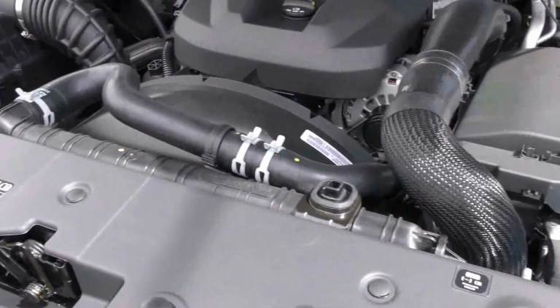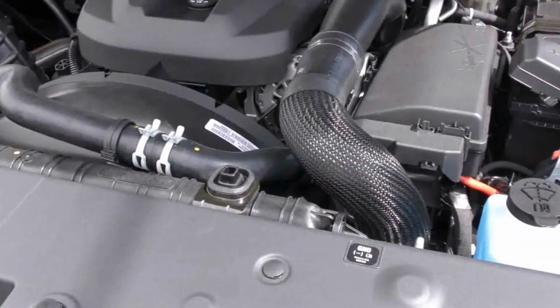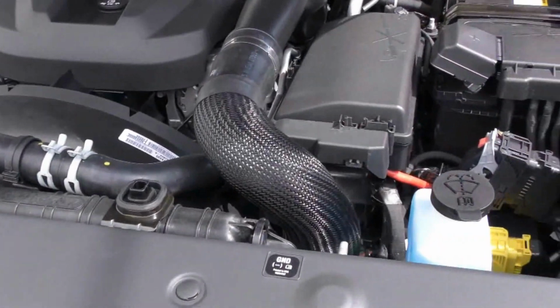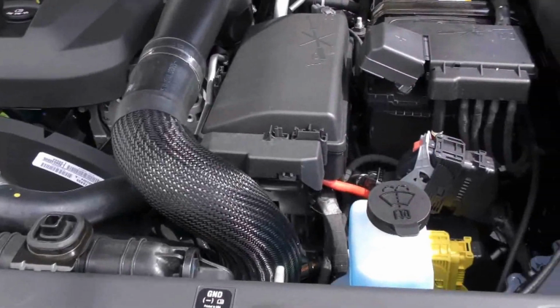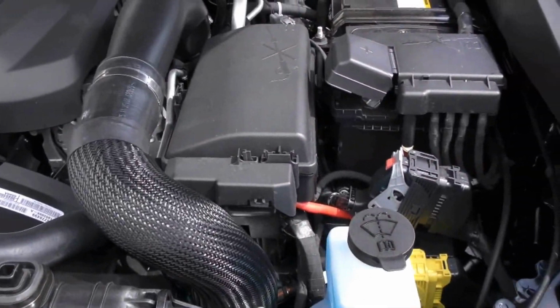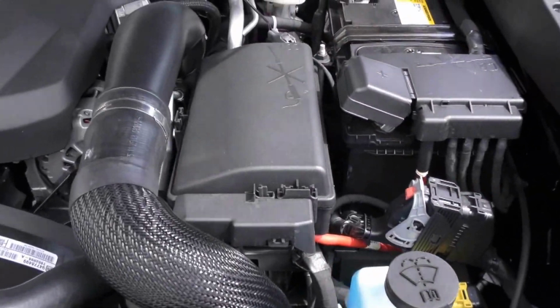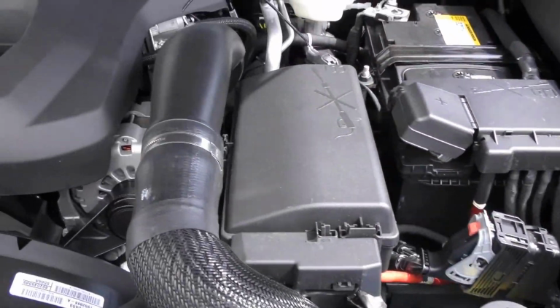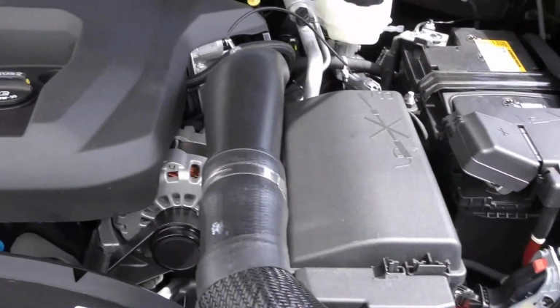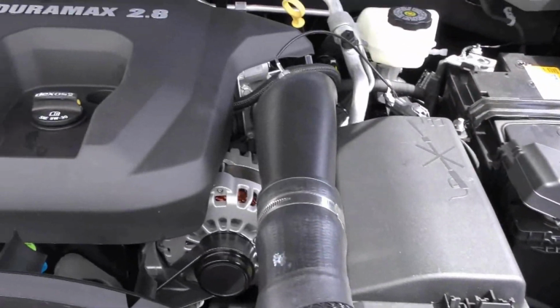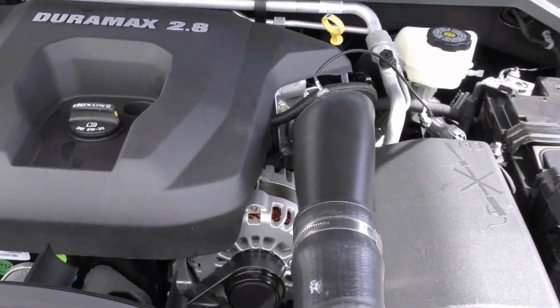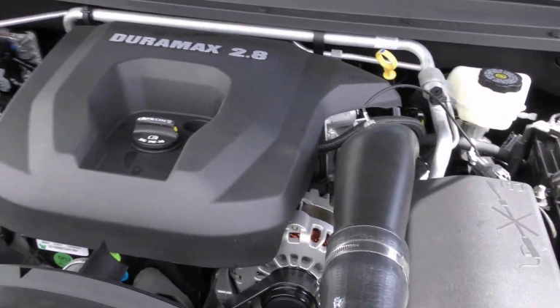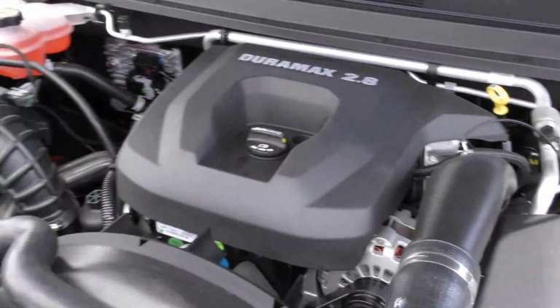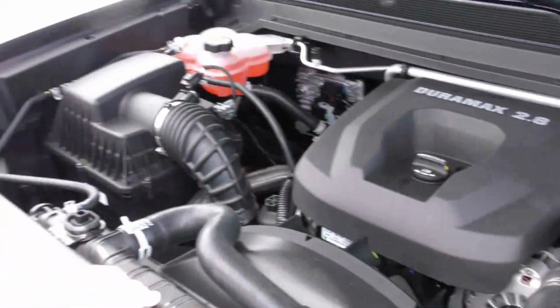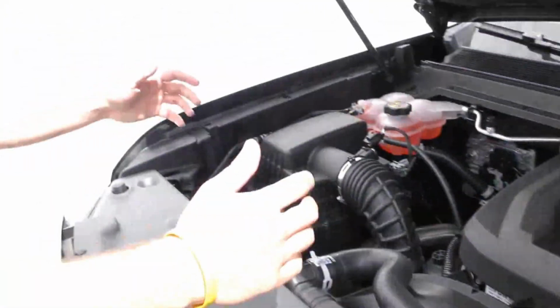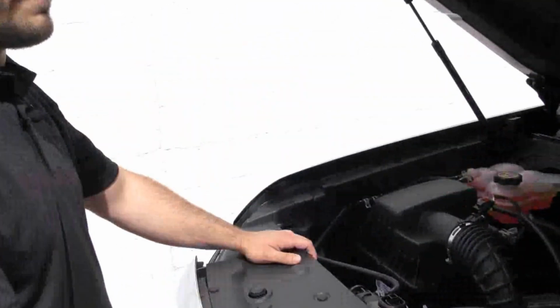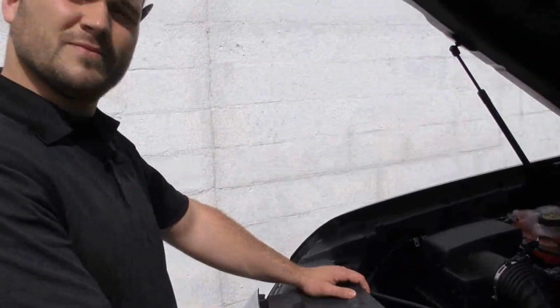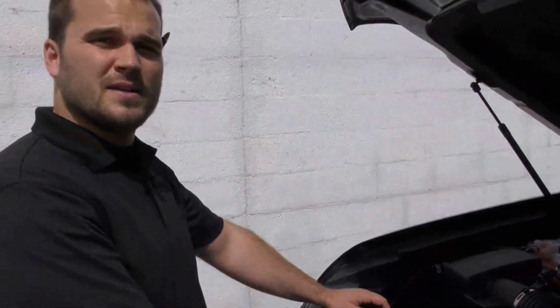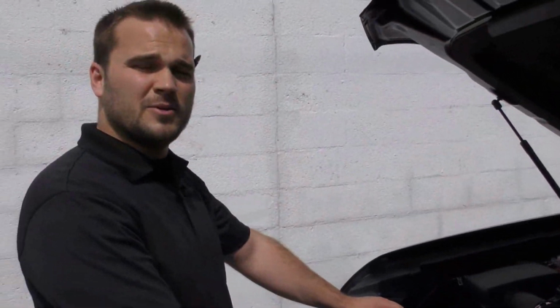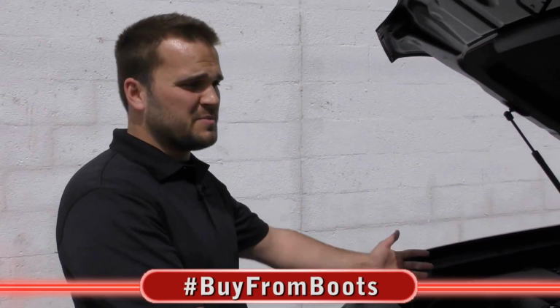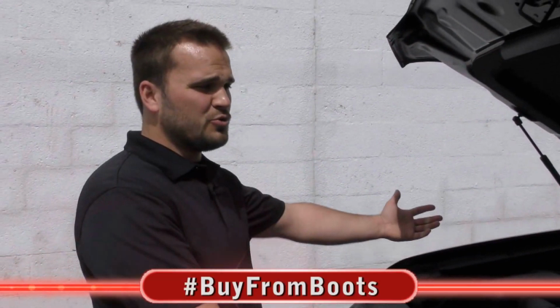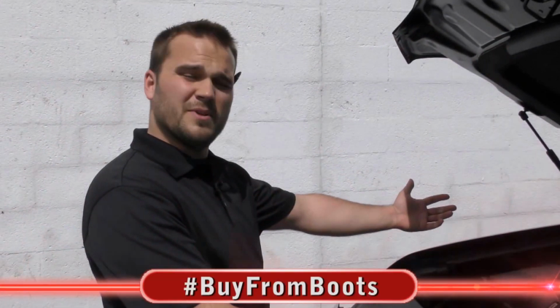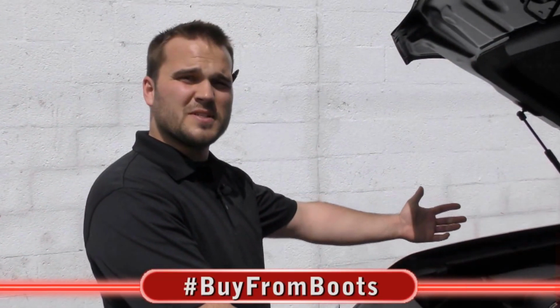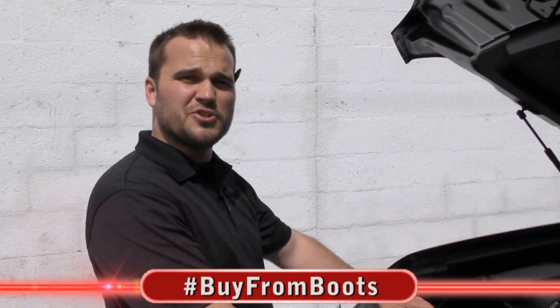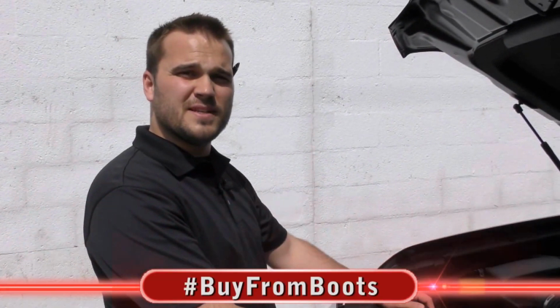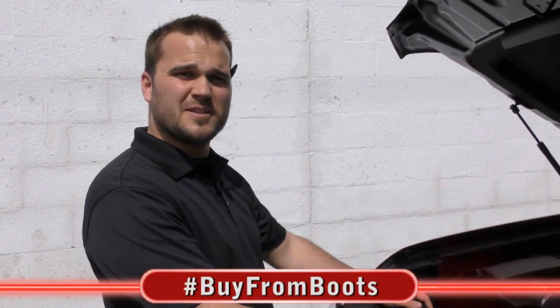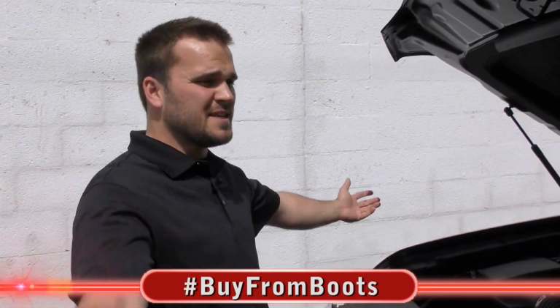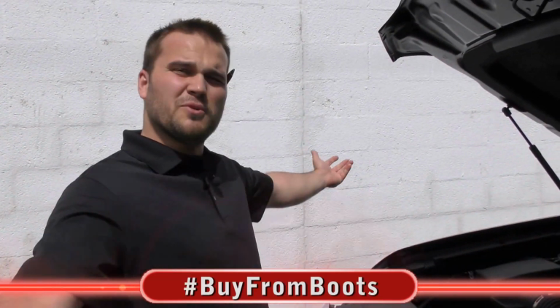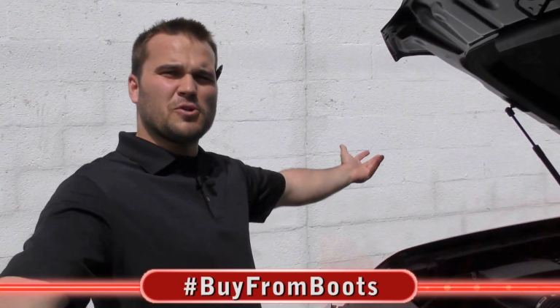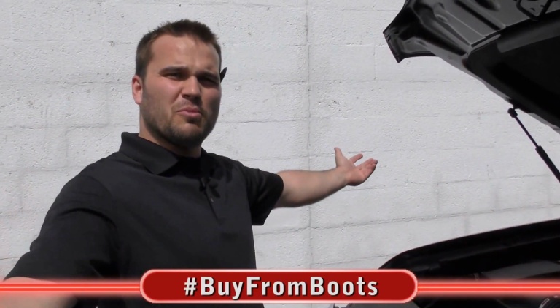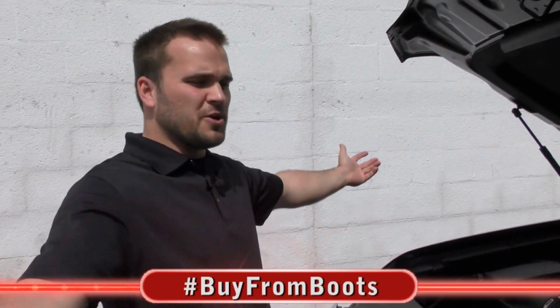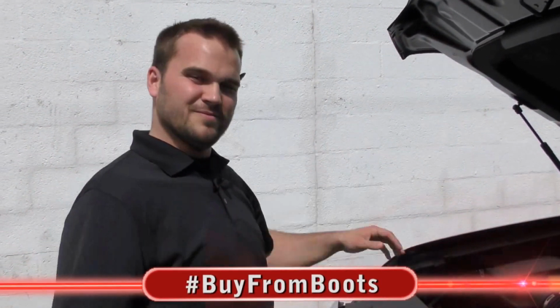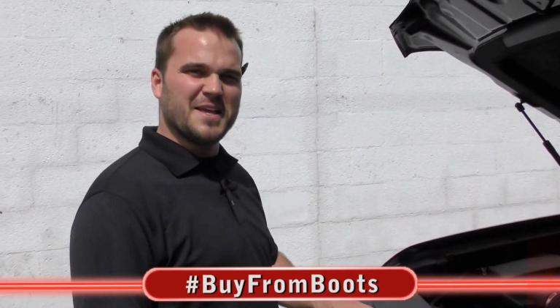We'd love to get you guys in to do a test drive on one of these if you need one. This is Boots. I'm at Ferguson Buick GMC — come see us in beautiful Oklahoma, Broken Arrow. Thank you.